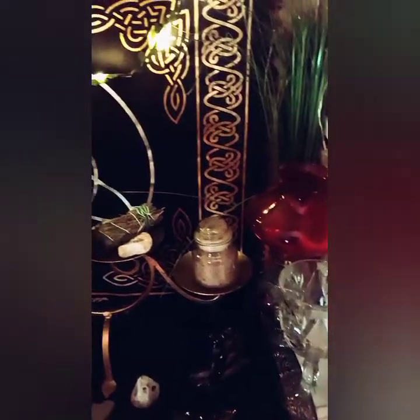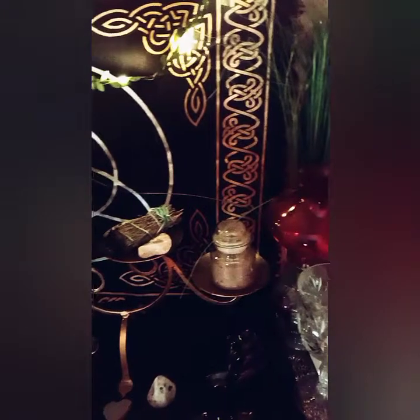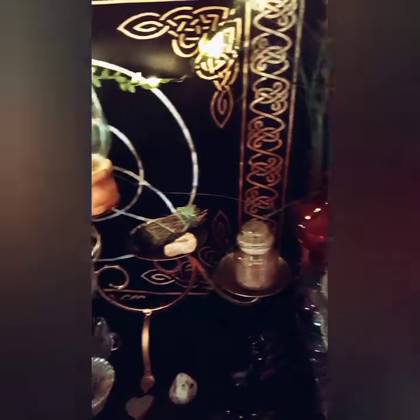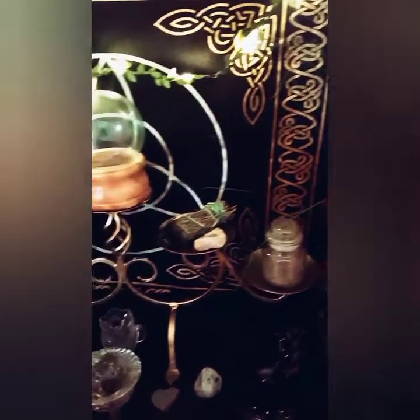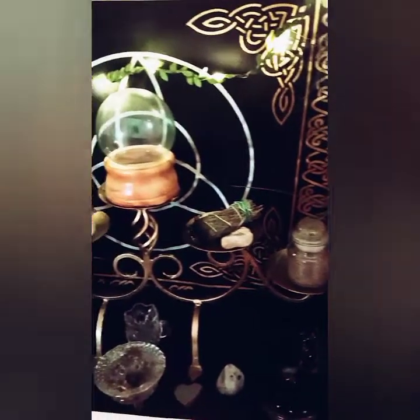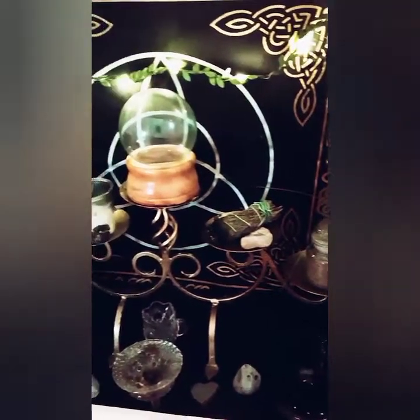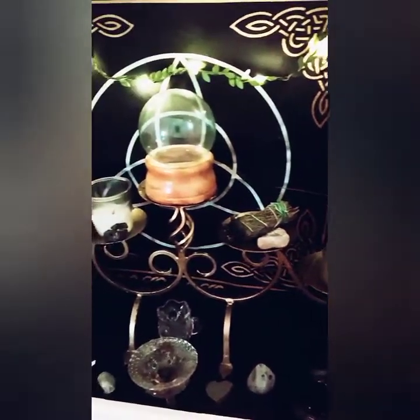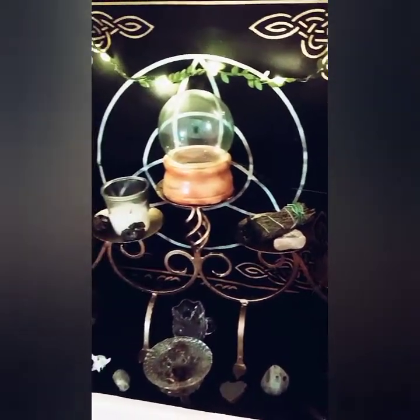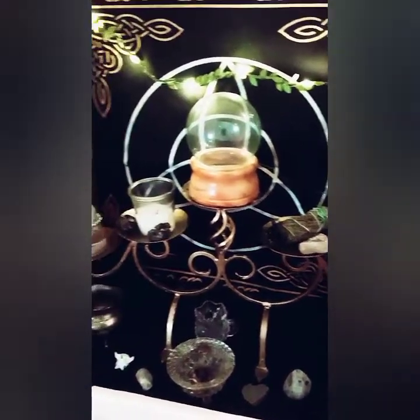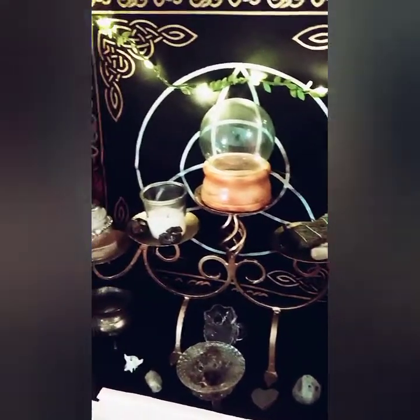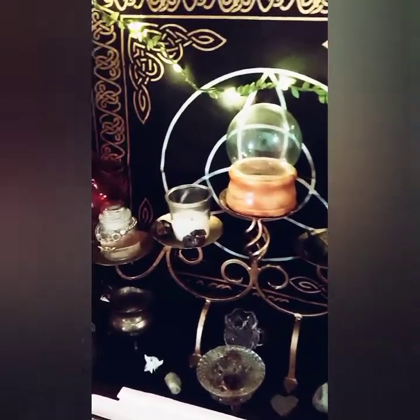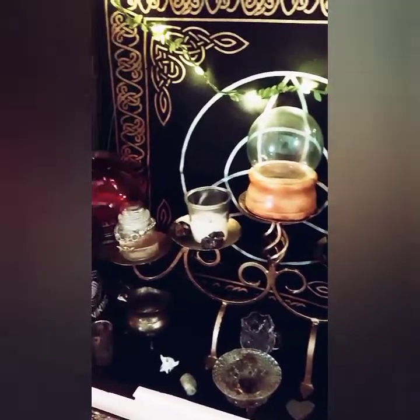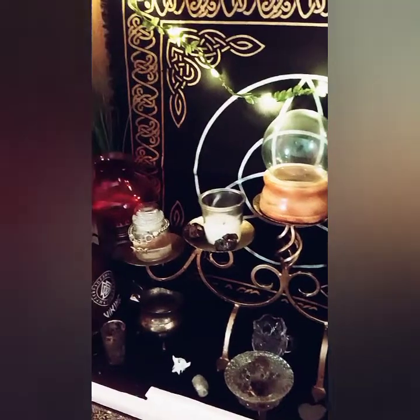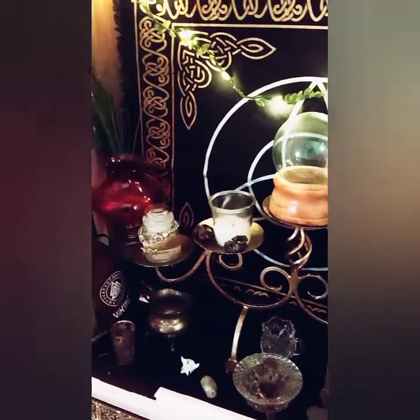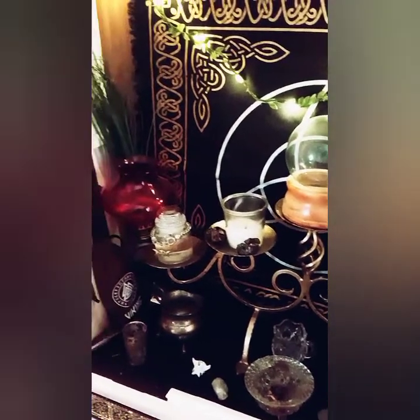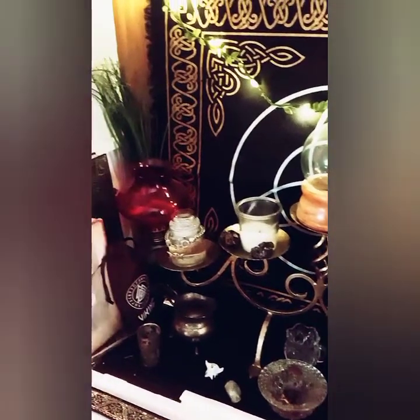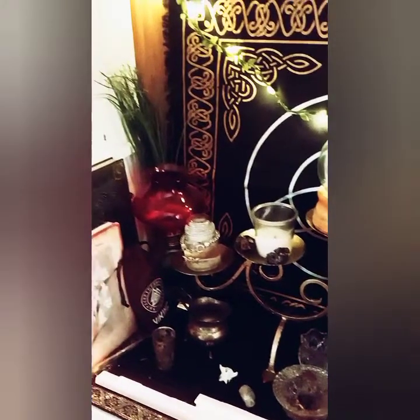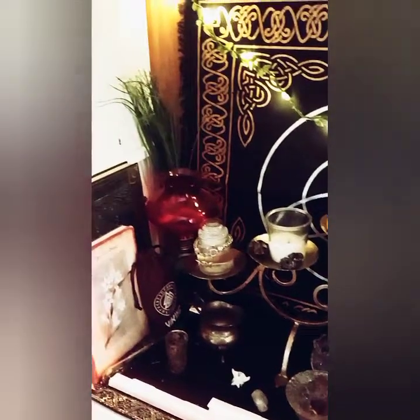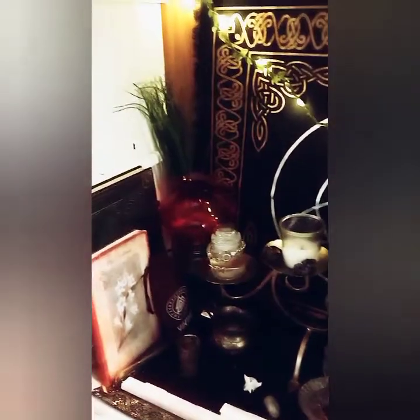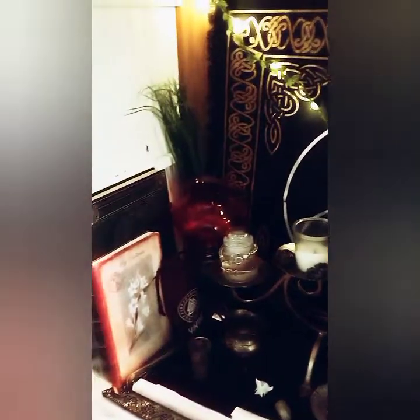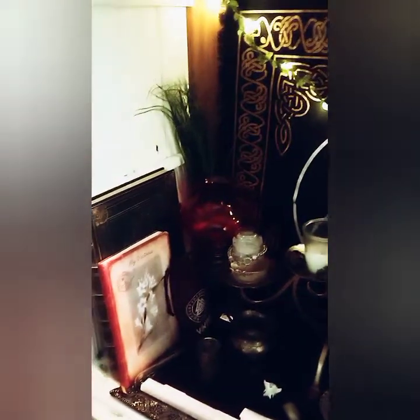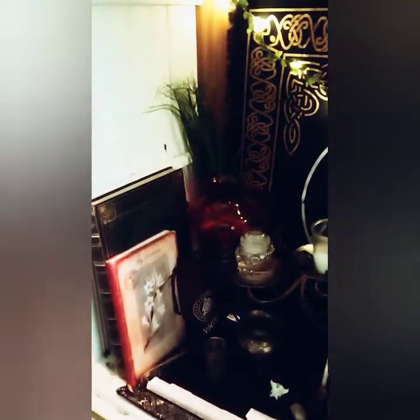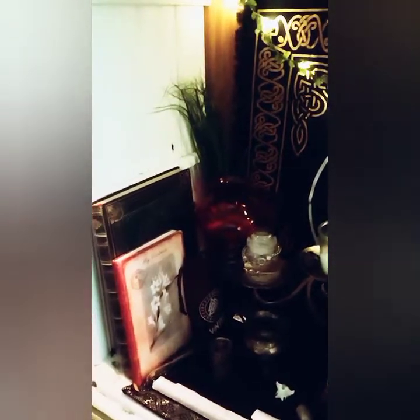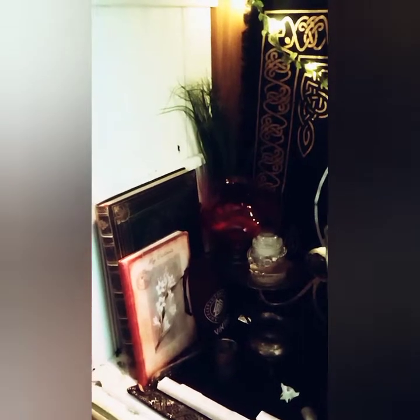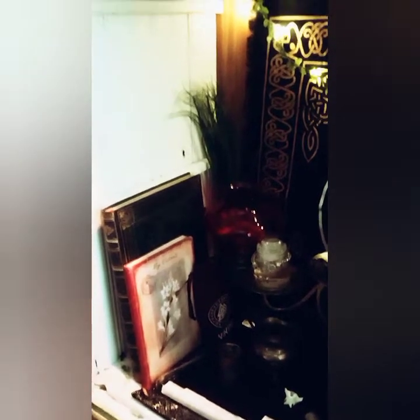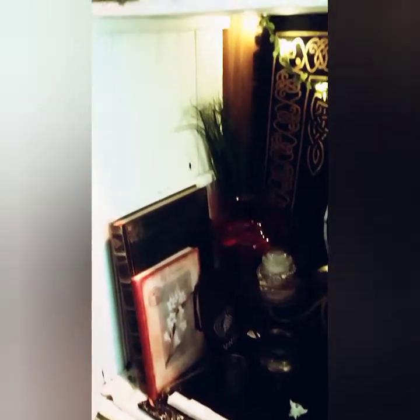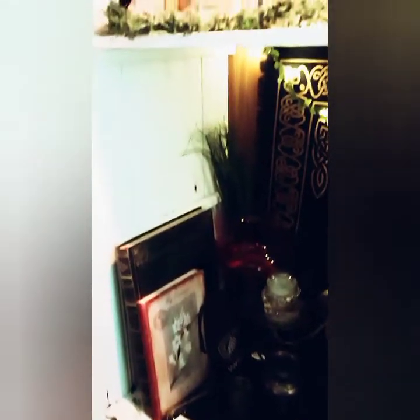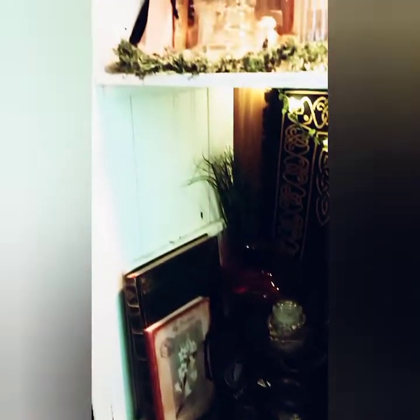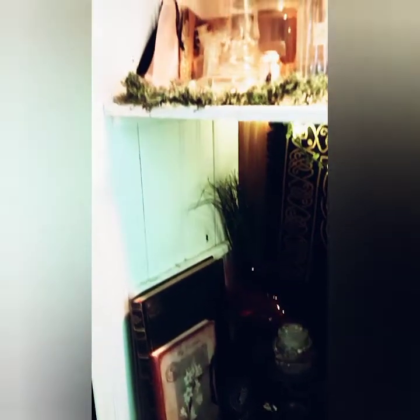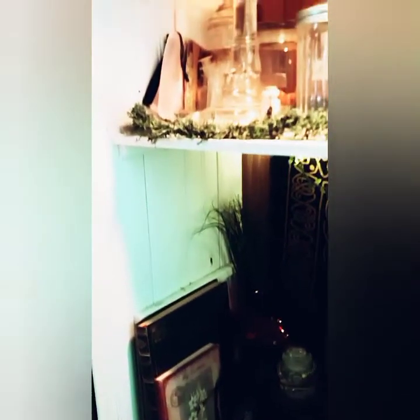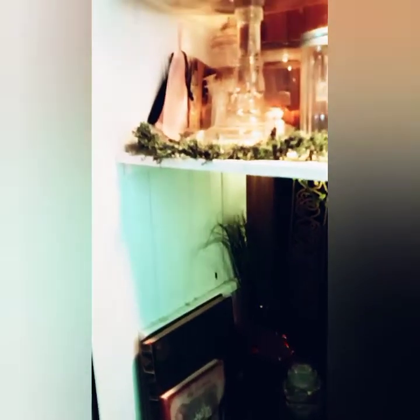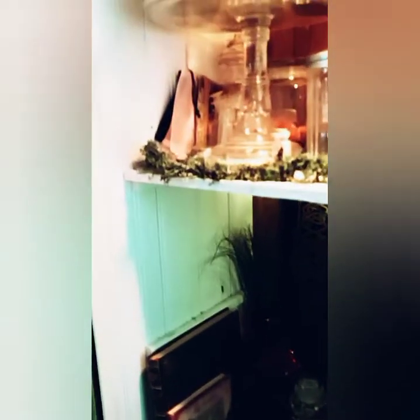Up top I keep some of the herbs that I use regularly during spells. Then I just go grab my apothecary for special stuff. I also have some vials that I use for spell jars just on hand.